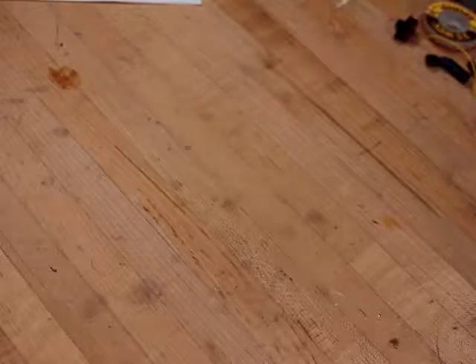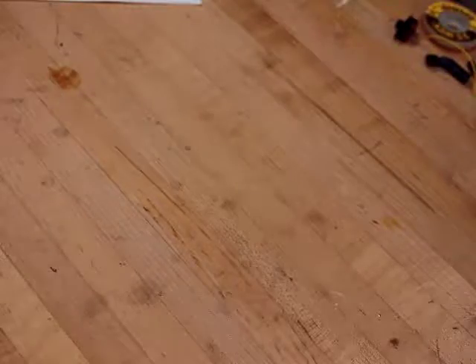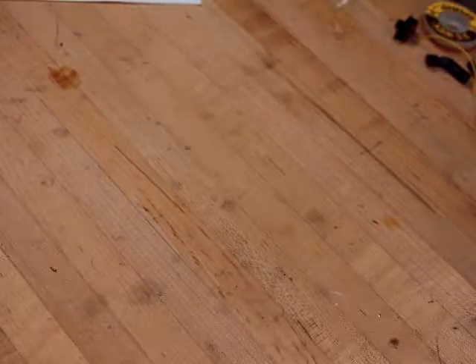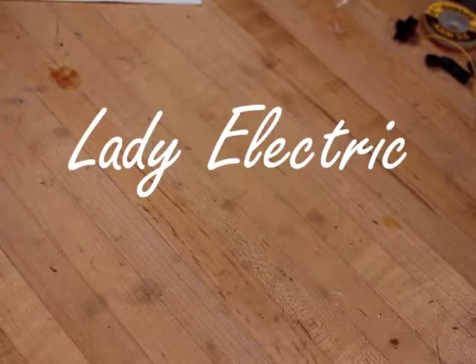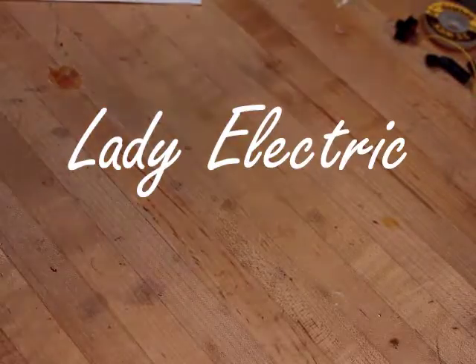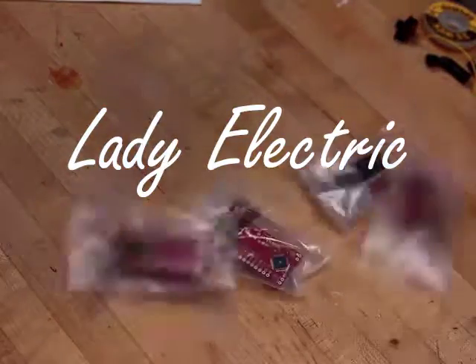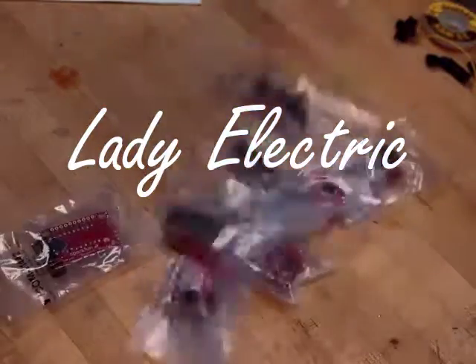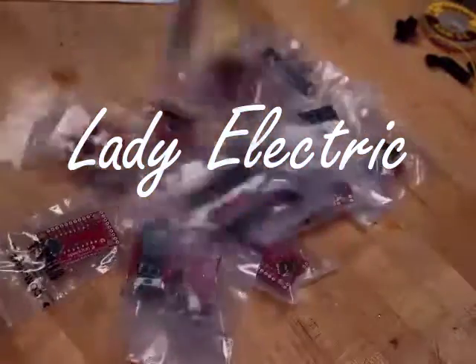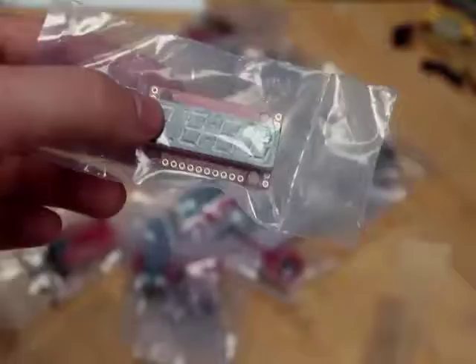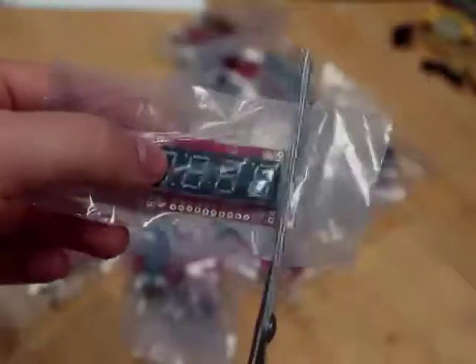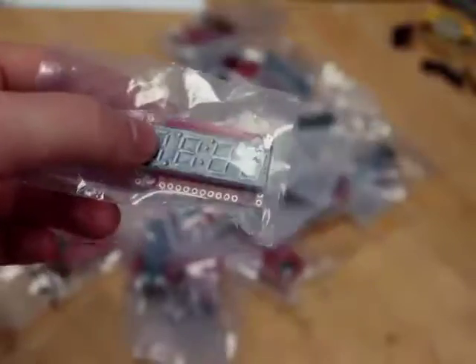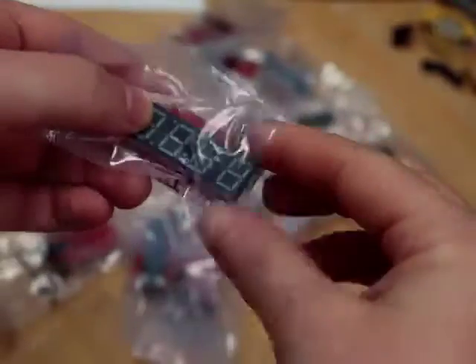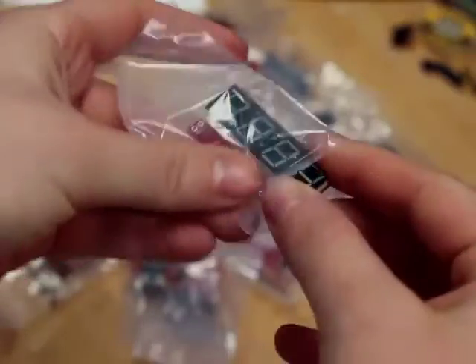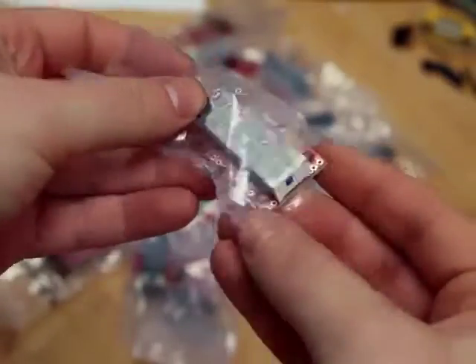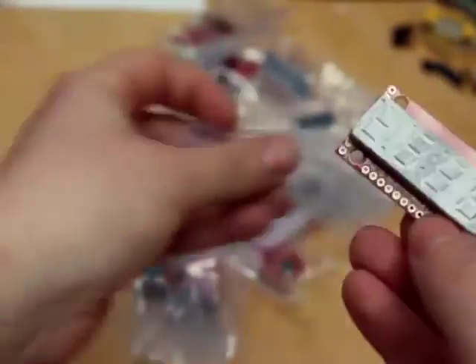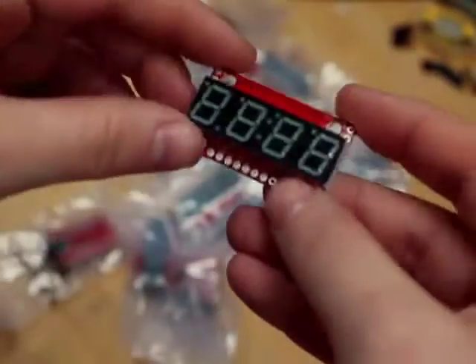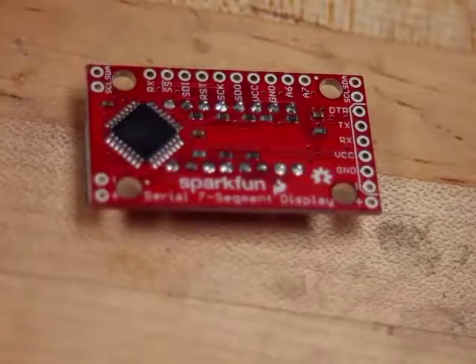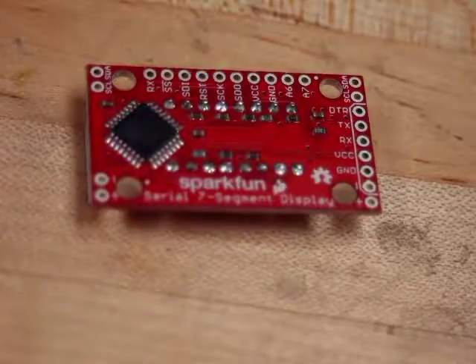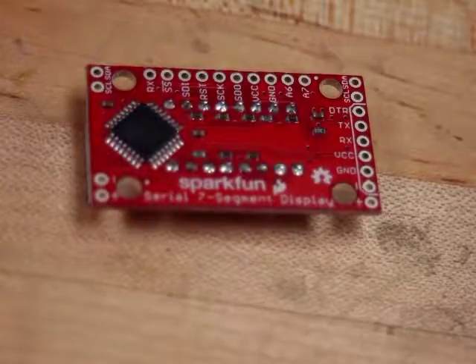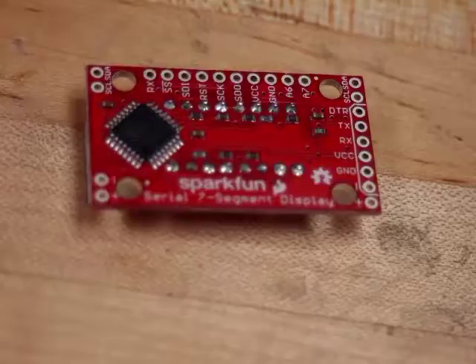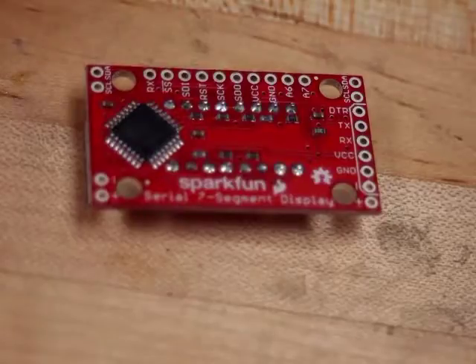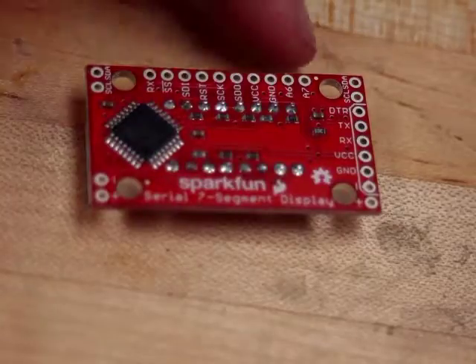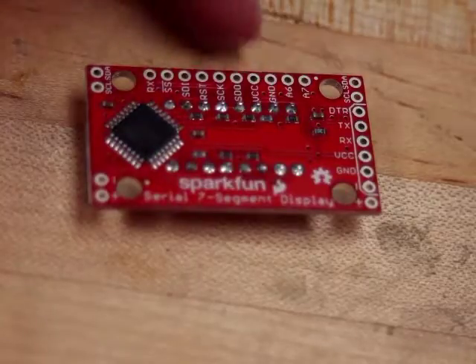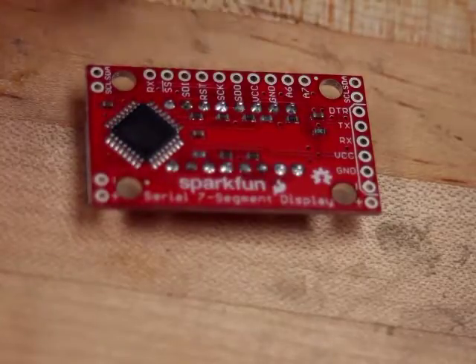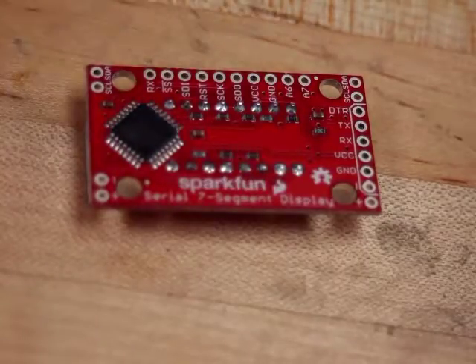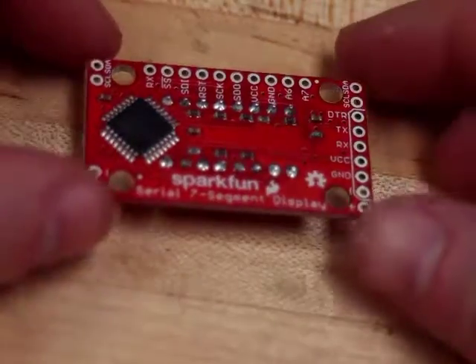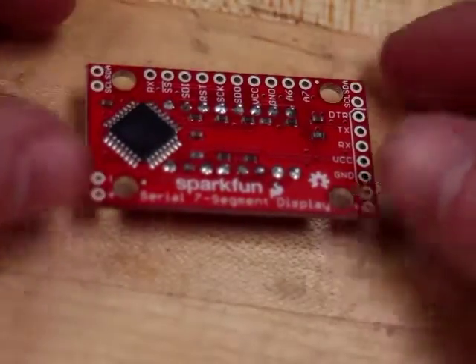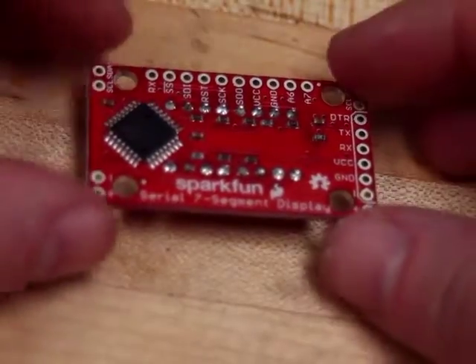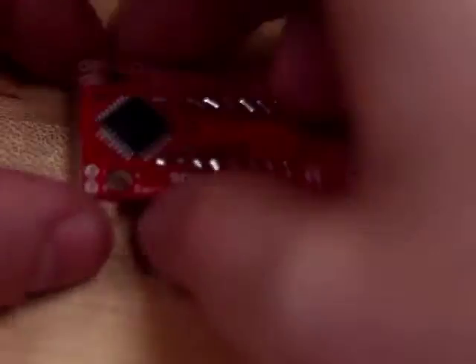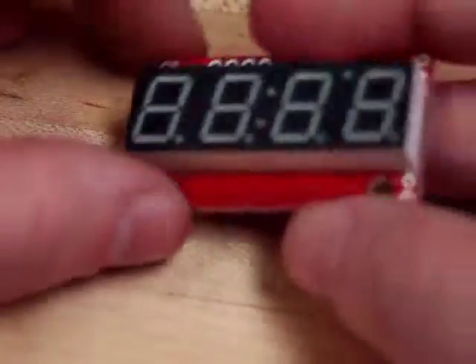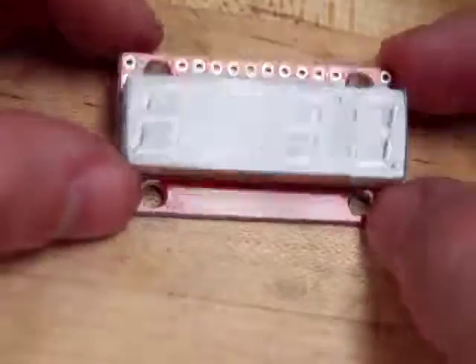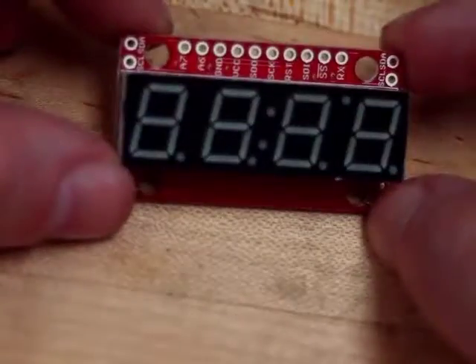Hi, I'm Mary and this is Lady Electric. Today we're going to be looking at how to solder connections to your 7-Seg. I have the serial 7-Seg display from SparkFun. Up here we have some connections that shouldn't give us any trouble. I recommend doing these first because they are easy to access.